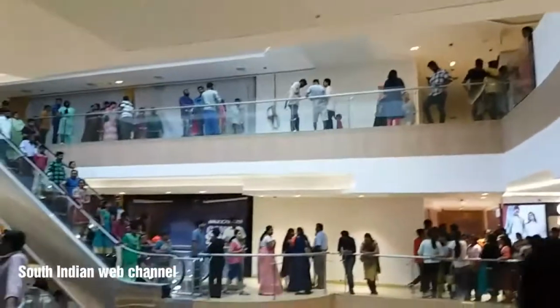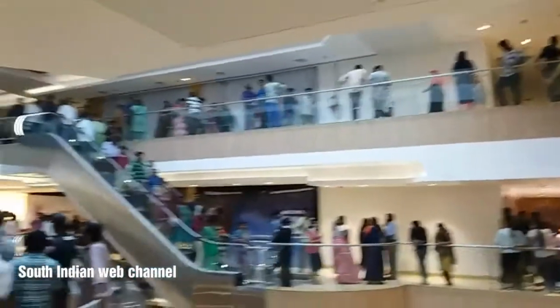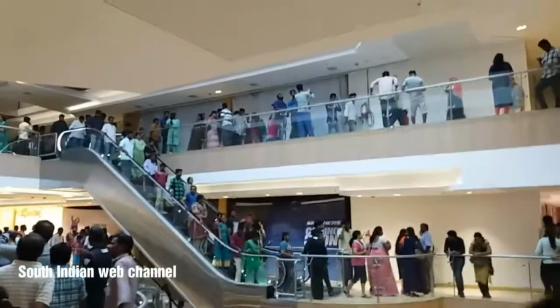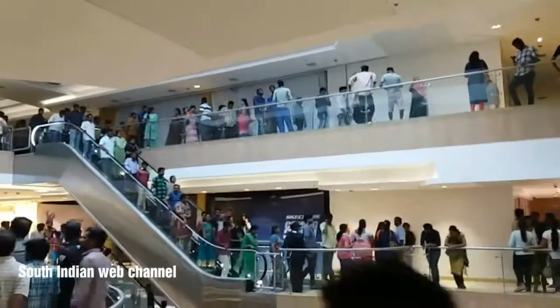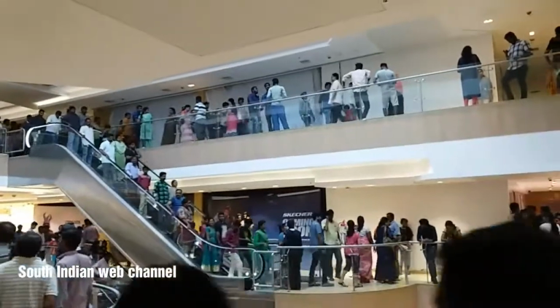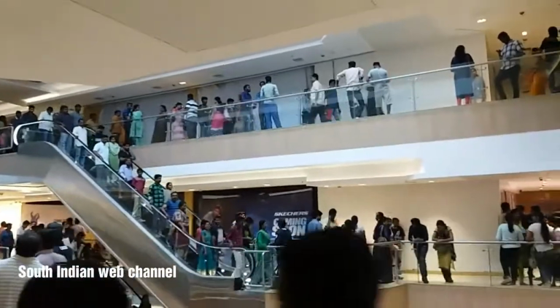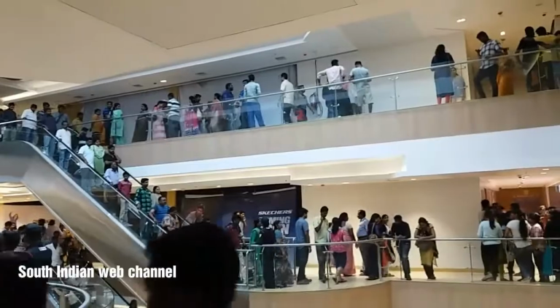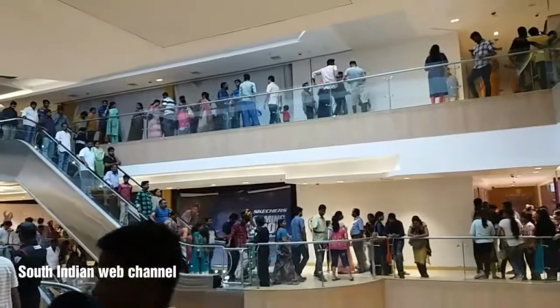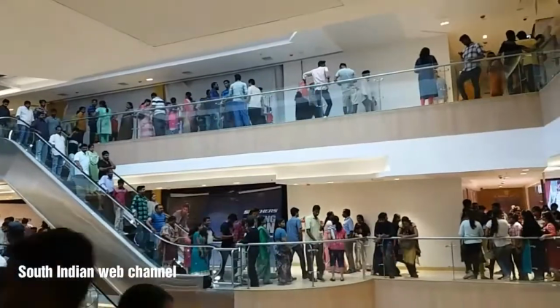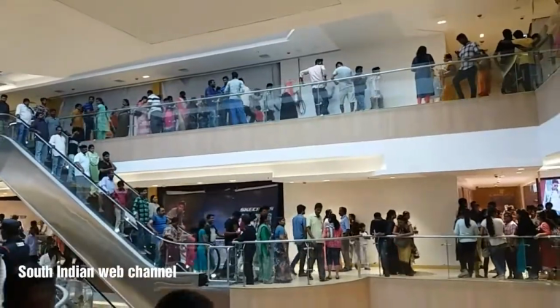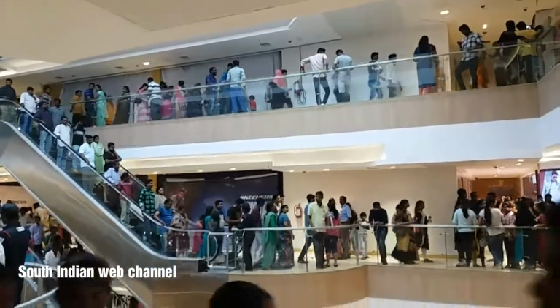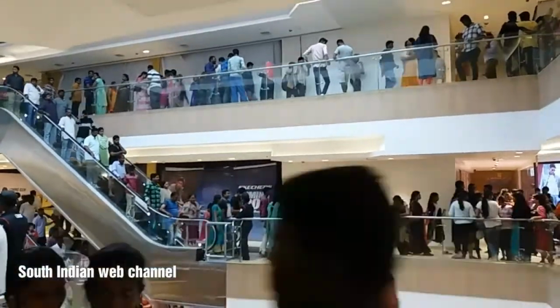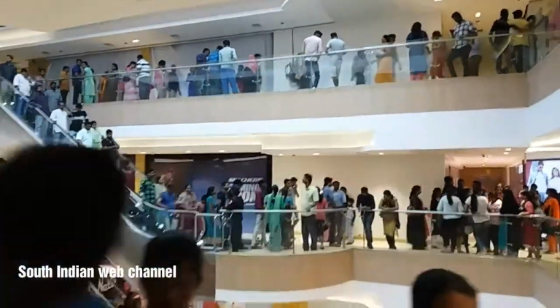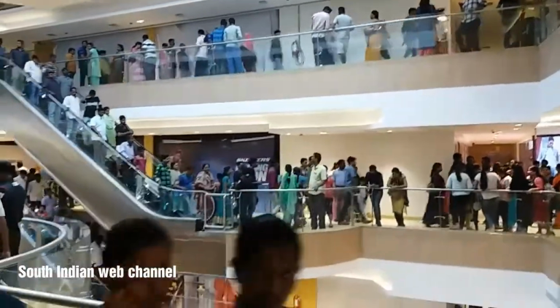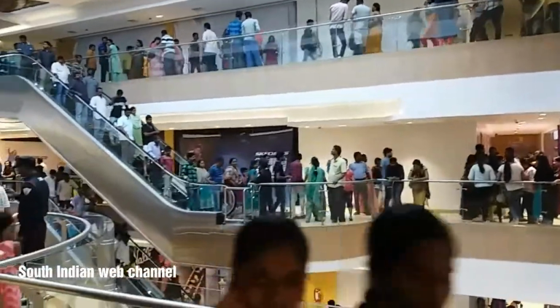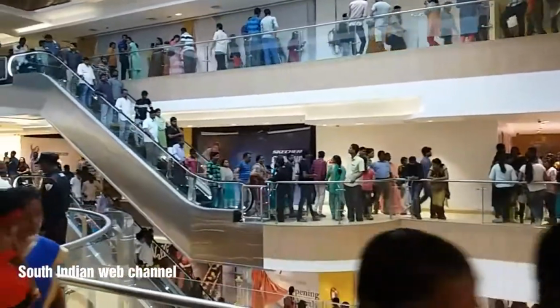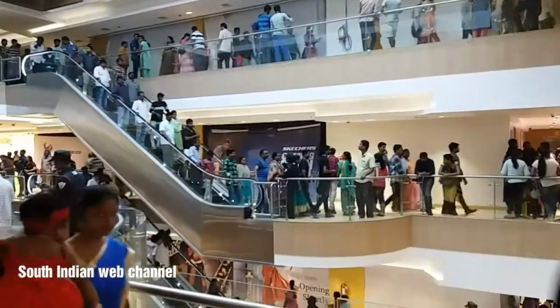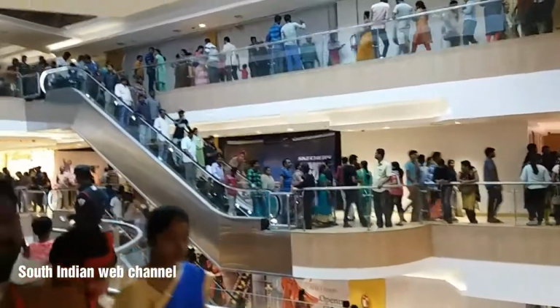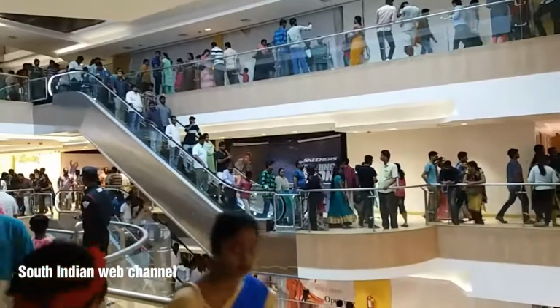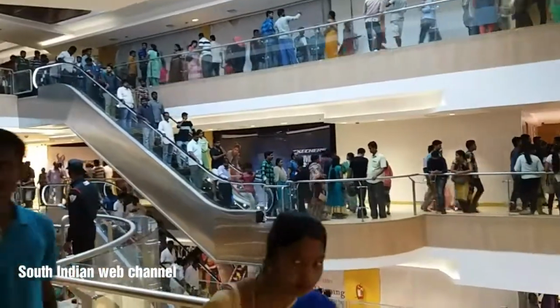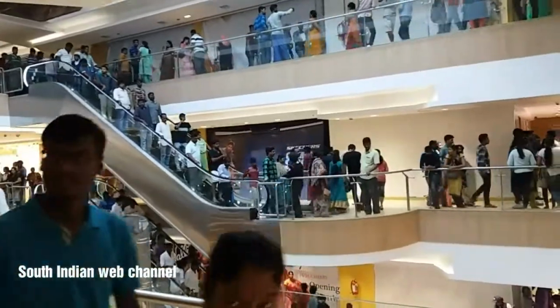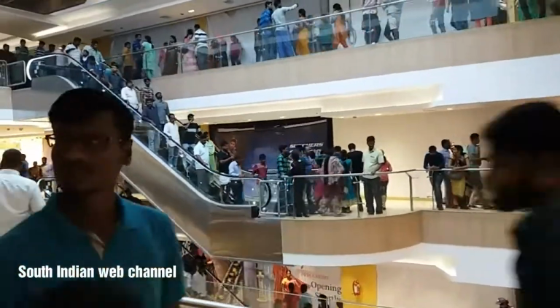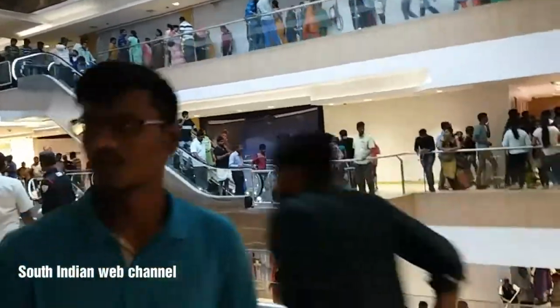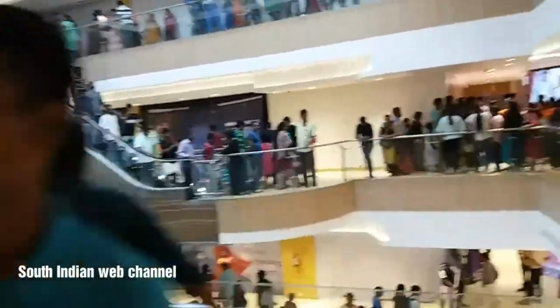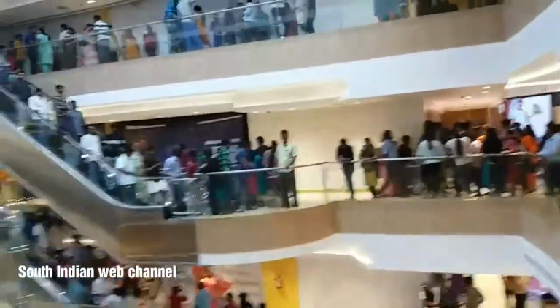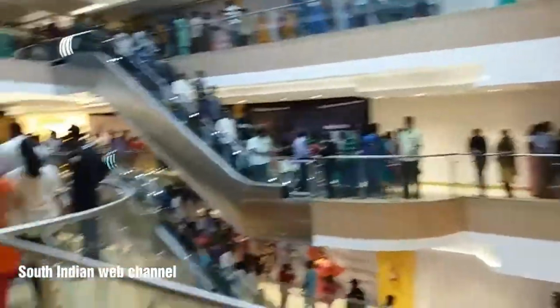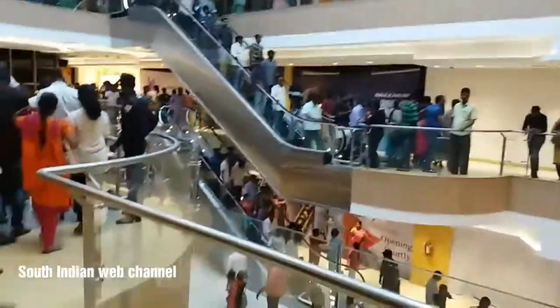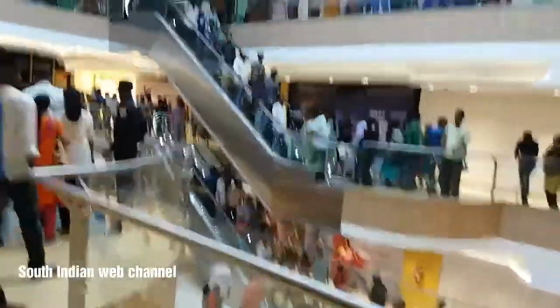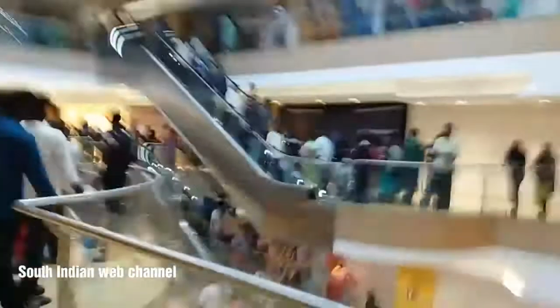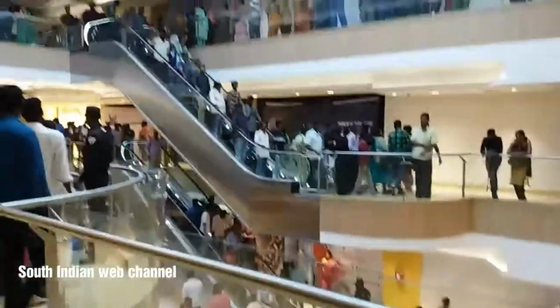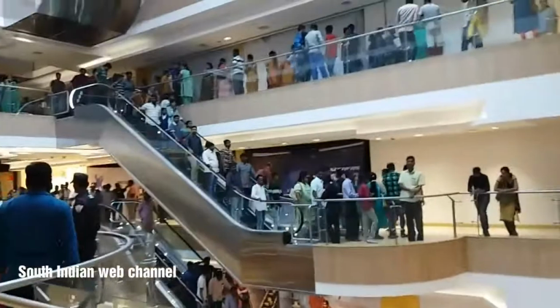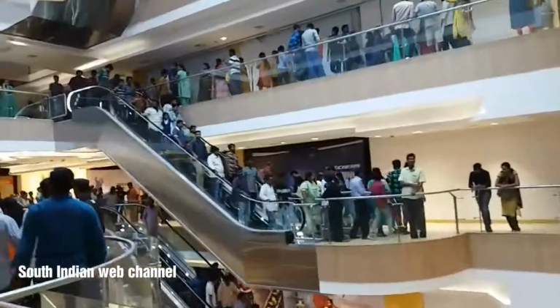Welcome to Providence Mall Review. We will see 4 videos in Providence Mall Review. As you can see, you can see the escalator on the top. You can see the view on the top.